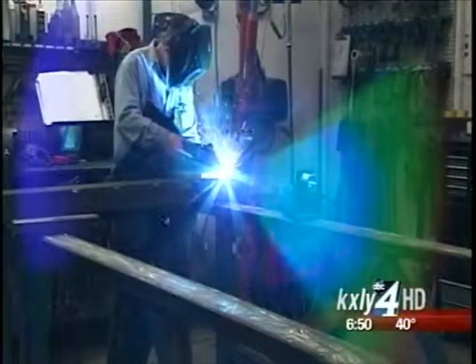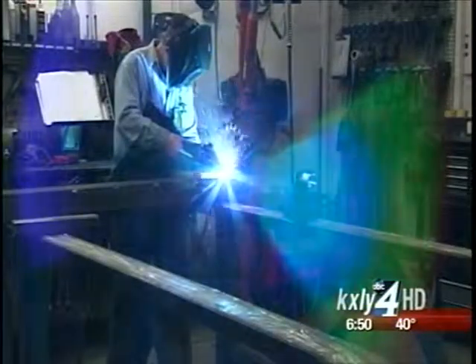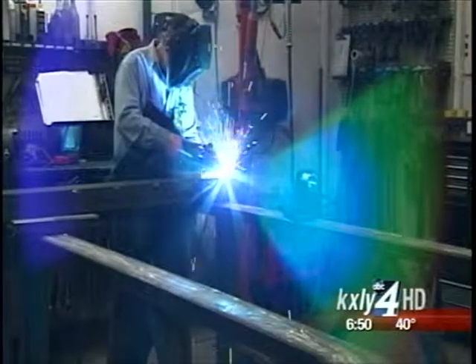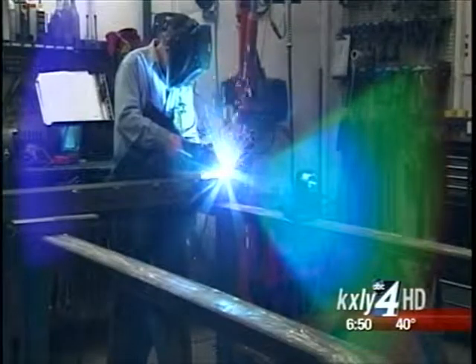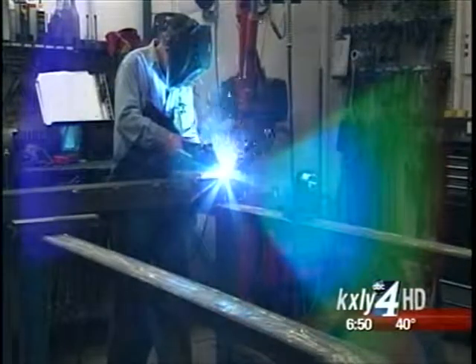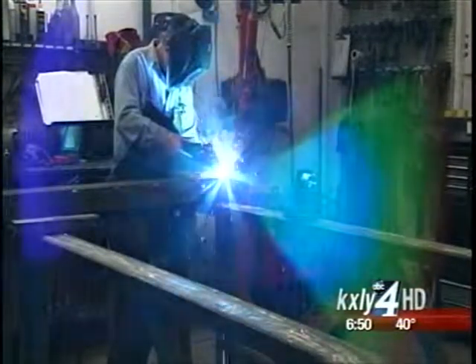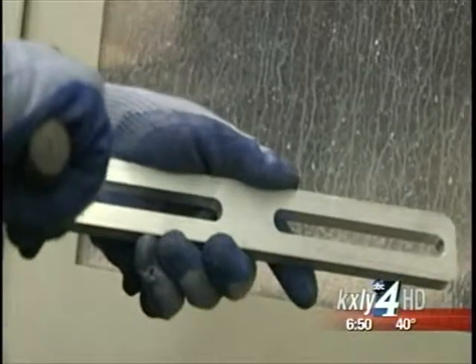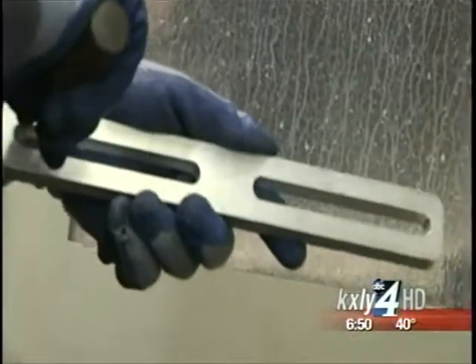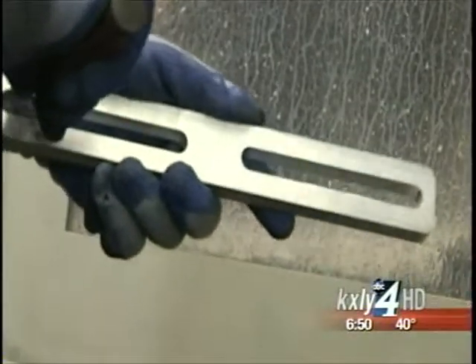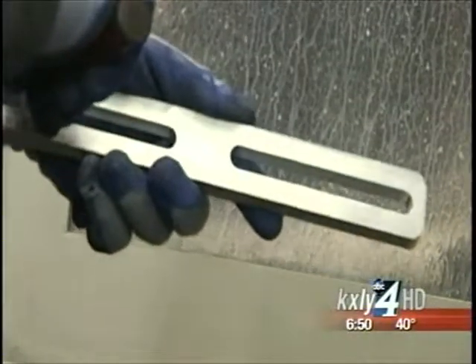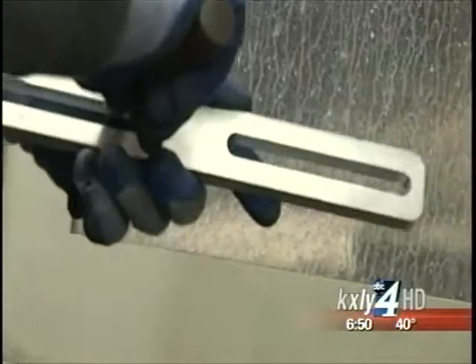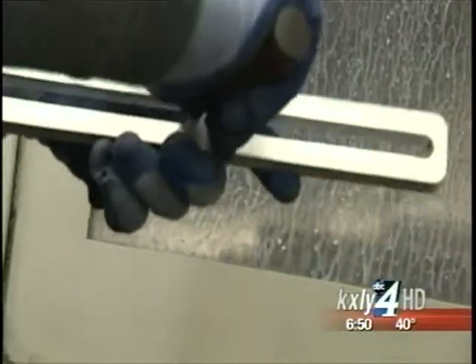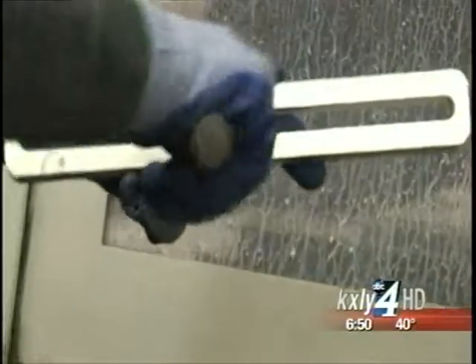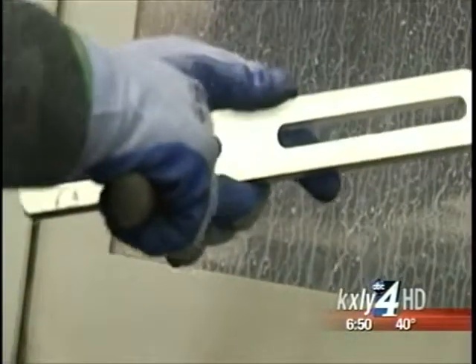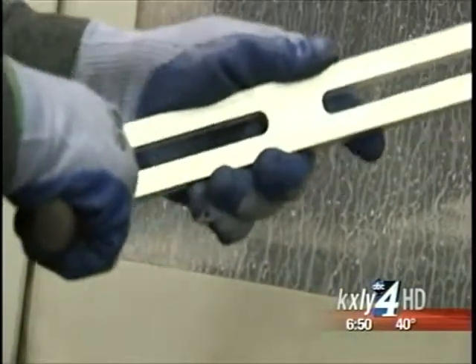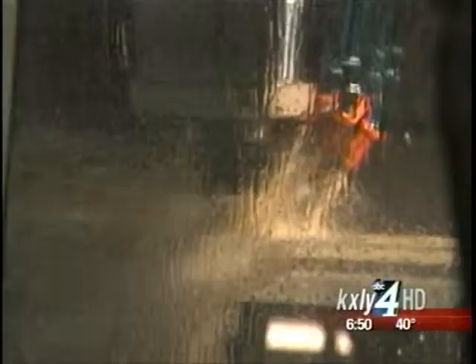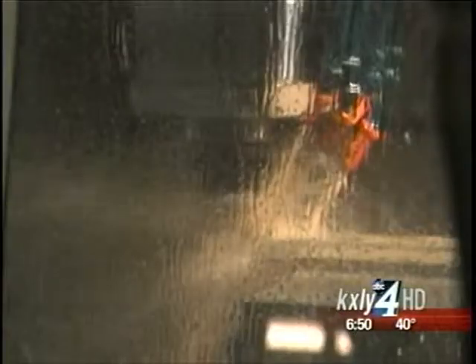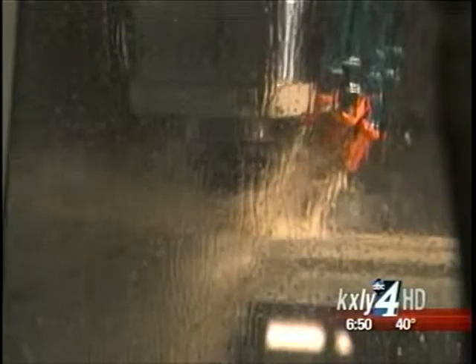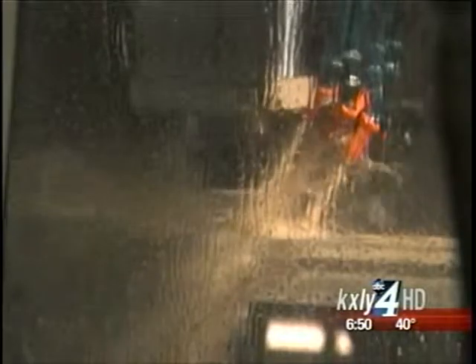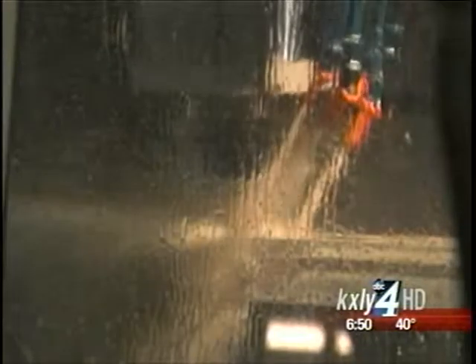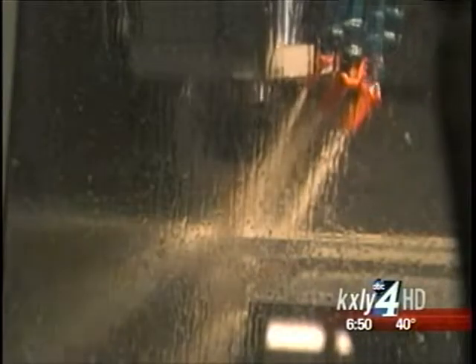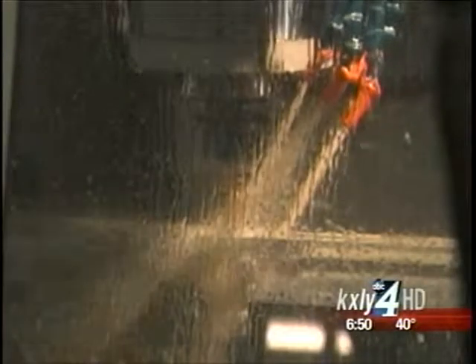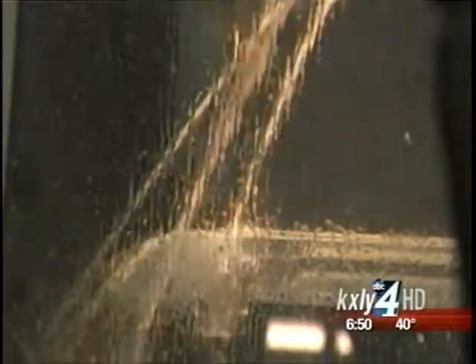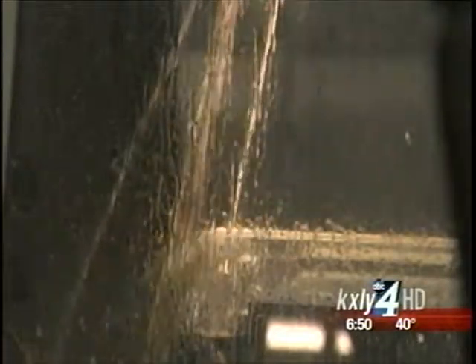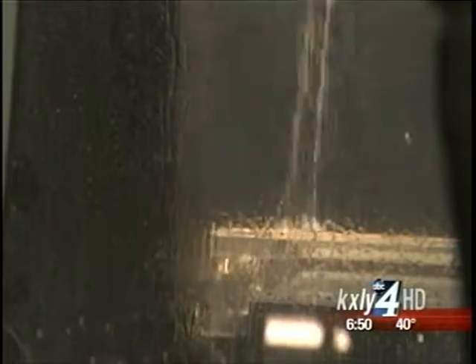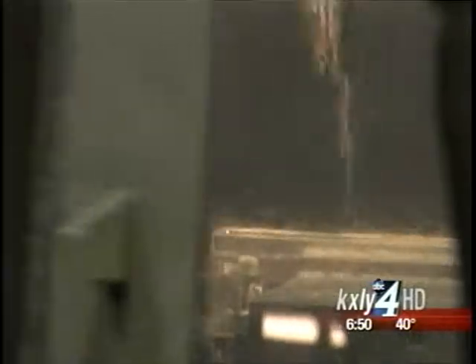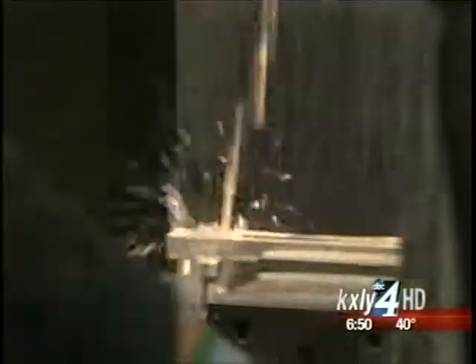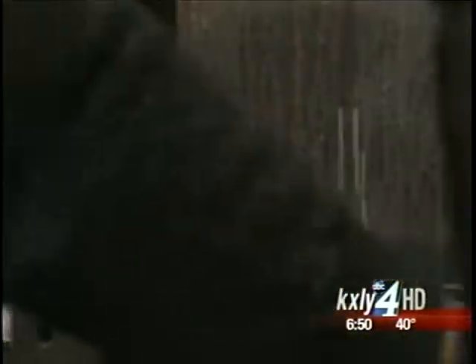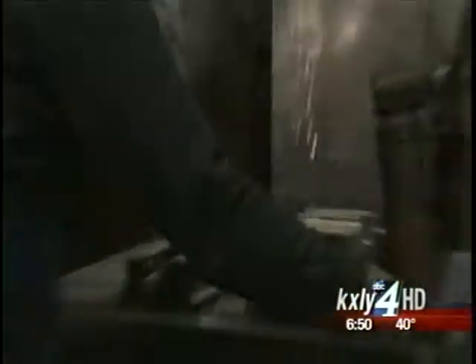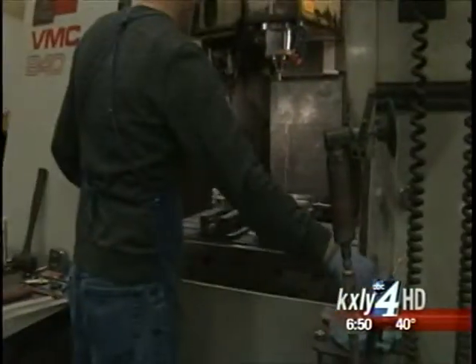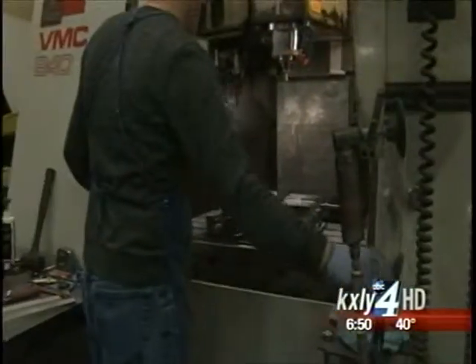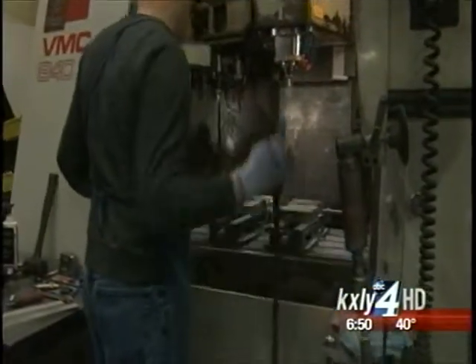That starts with fabrication. There are a lot of different bits and pieces that go into the complex machinery that we make. We make some of those parts here — some of them are welded, some of them are machined on advanced machine tools.